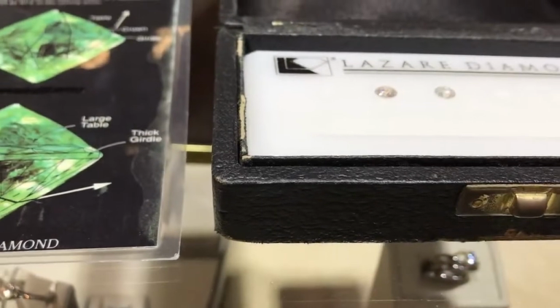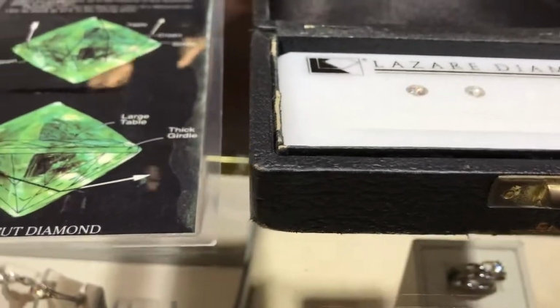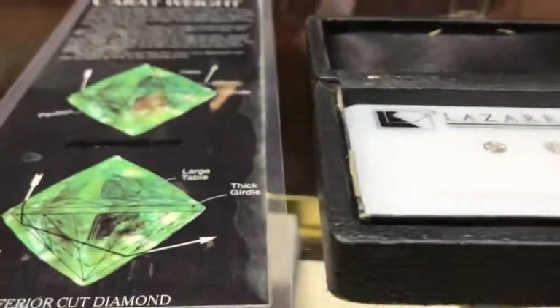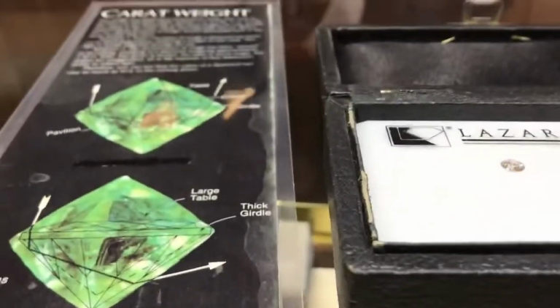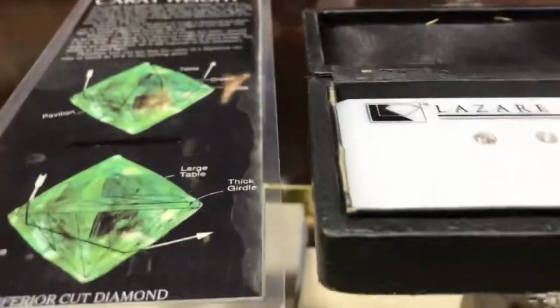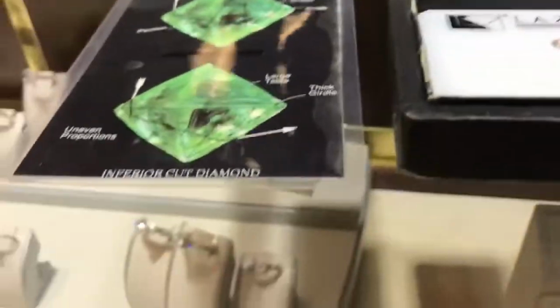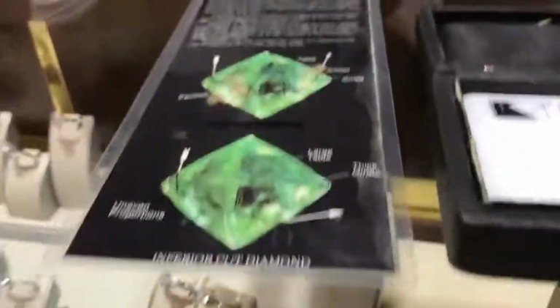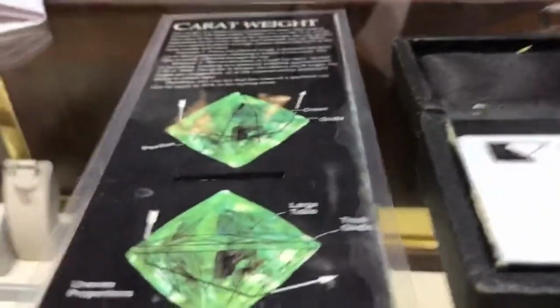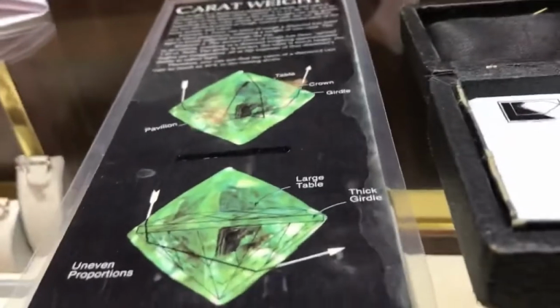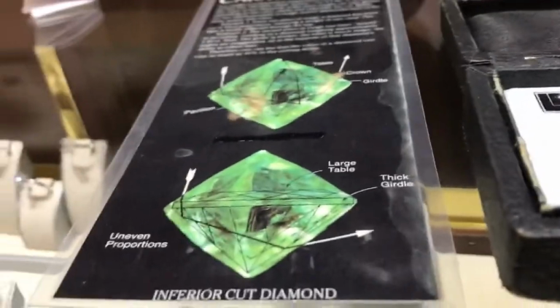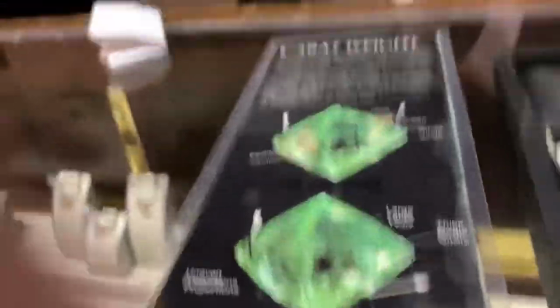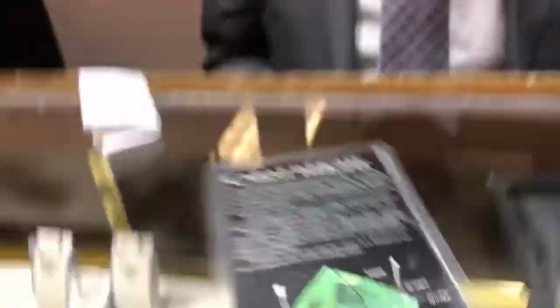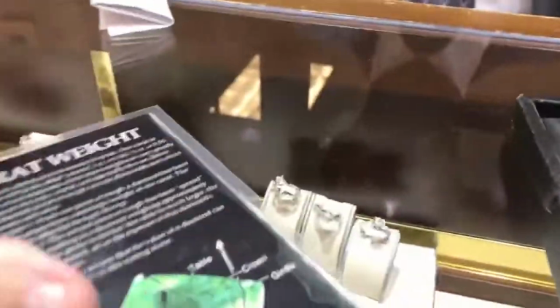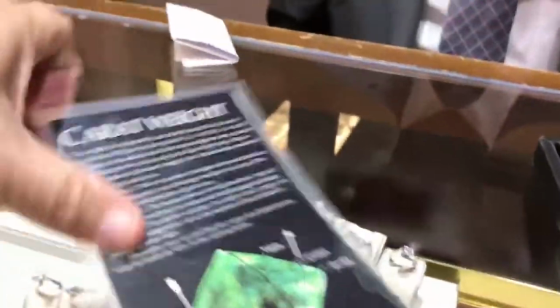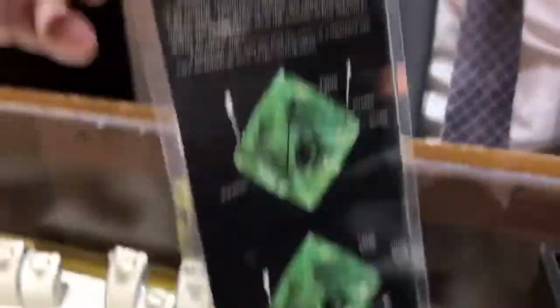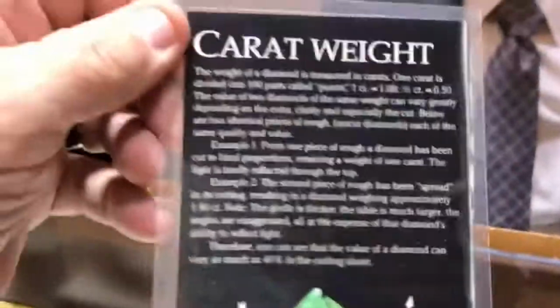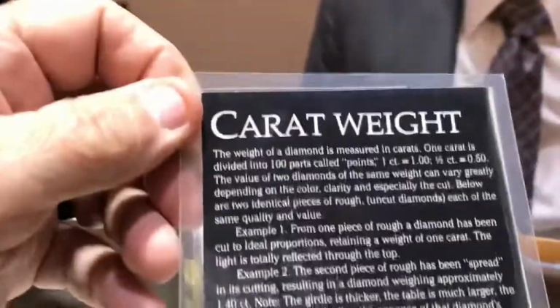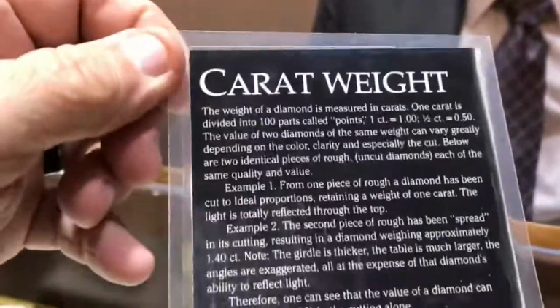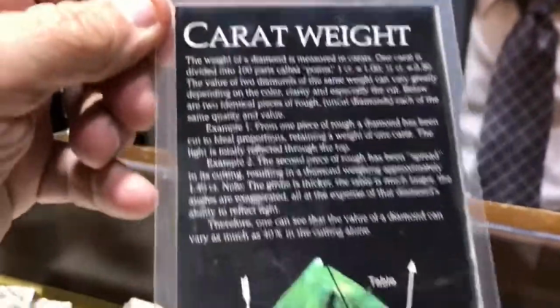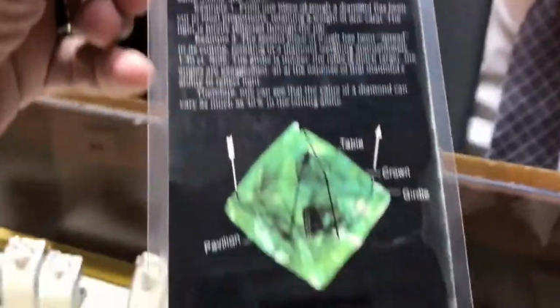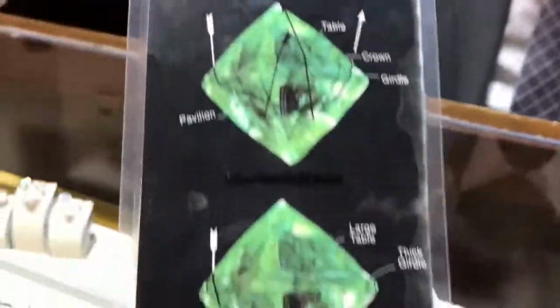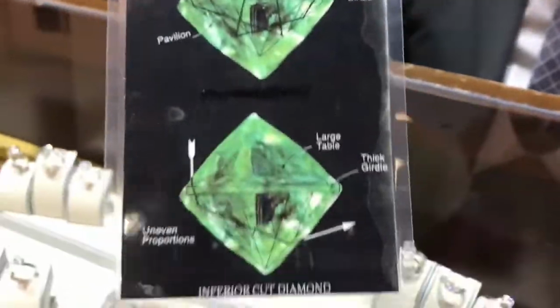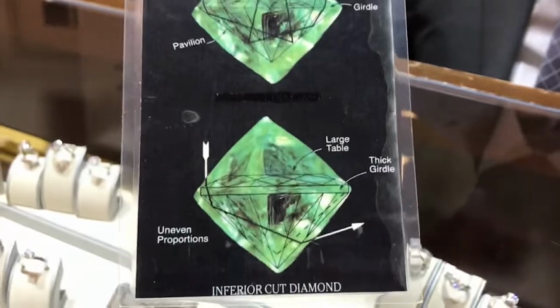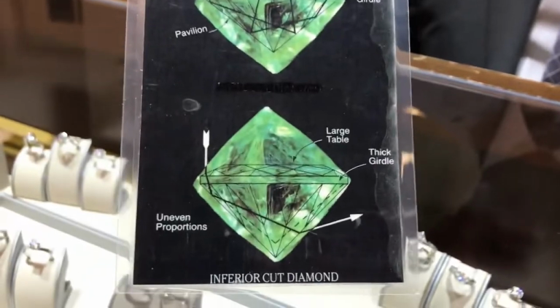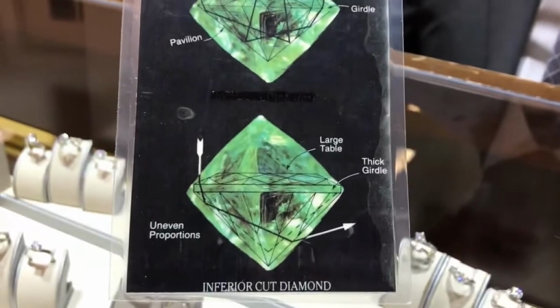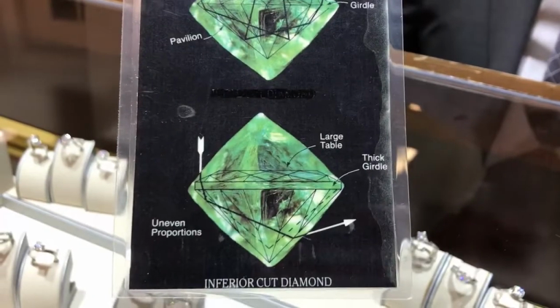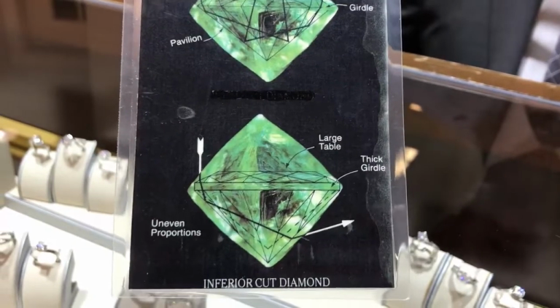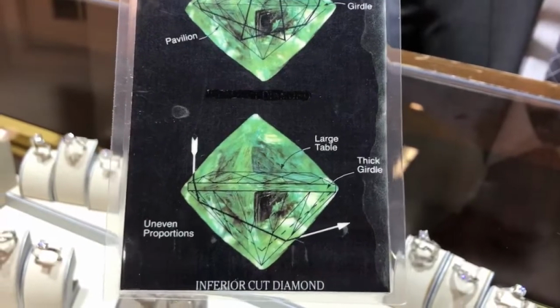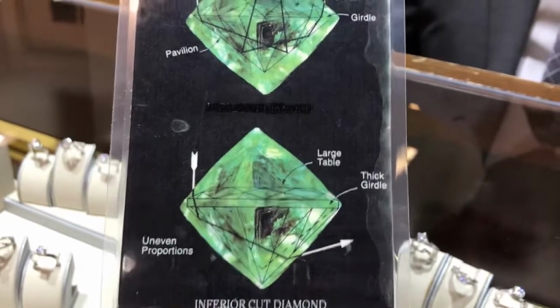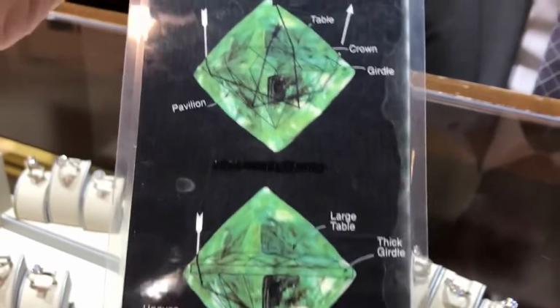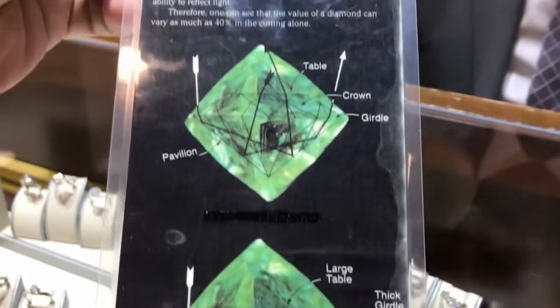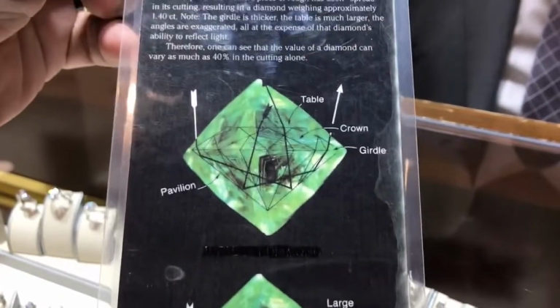Hi, I'm at David Faircloth Find Diamonds, and David's given me a quick lesson in diamonds. Now, this thing that you're looking at here, as he explained to me, this is how diamonds come out of the ground, basically, because they're crystals.